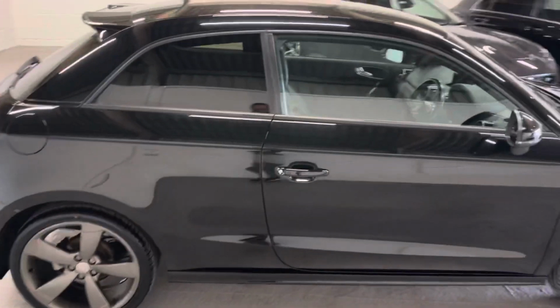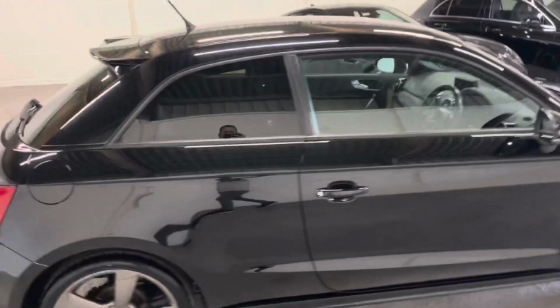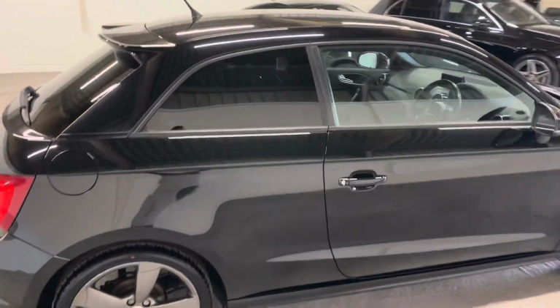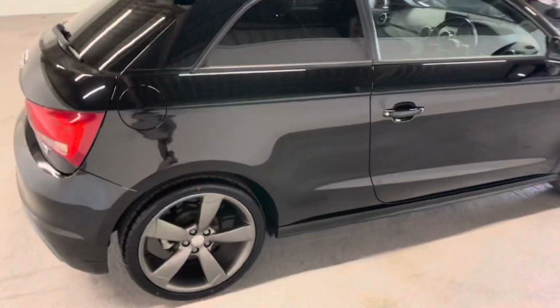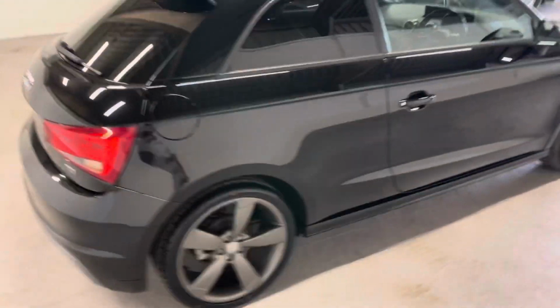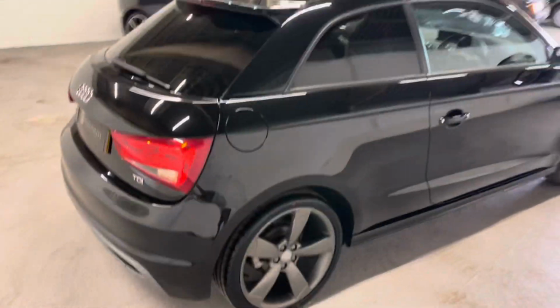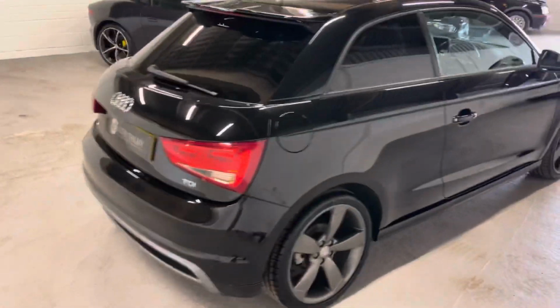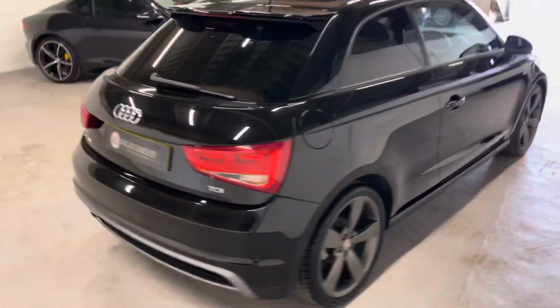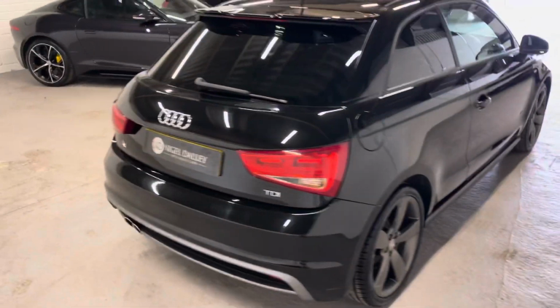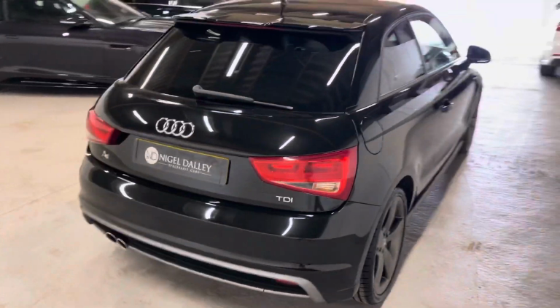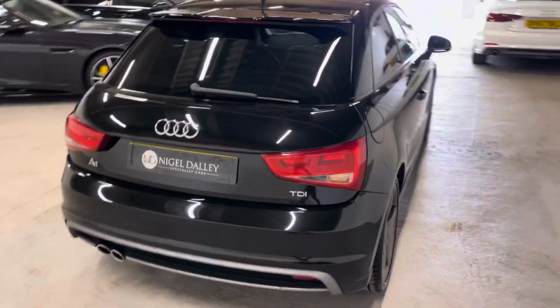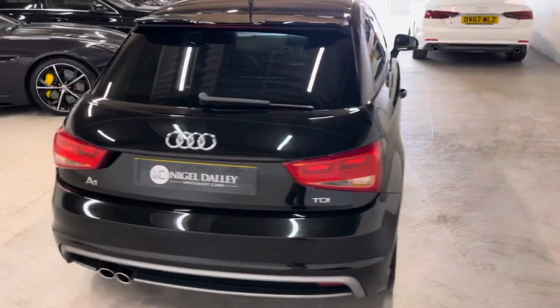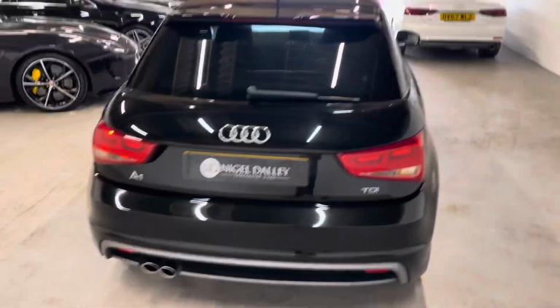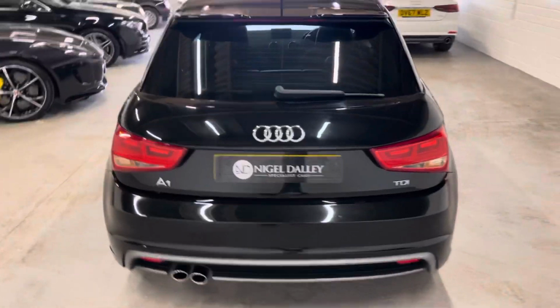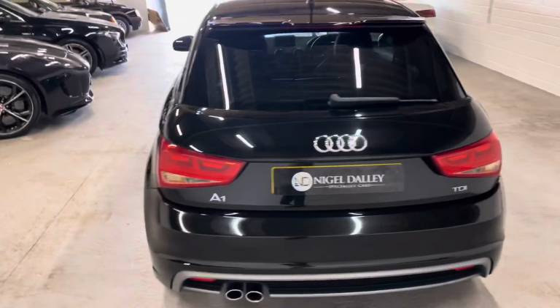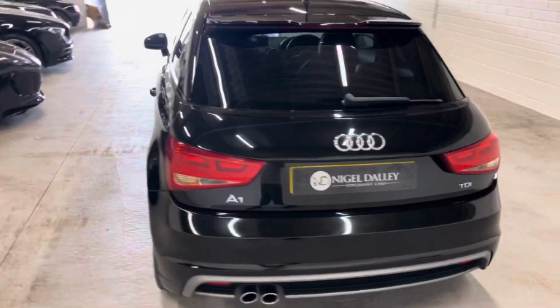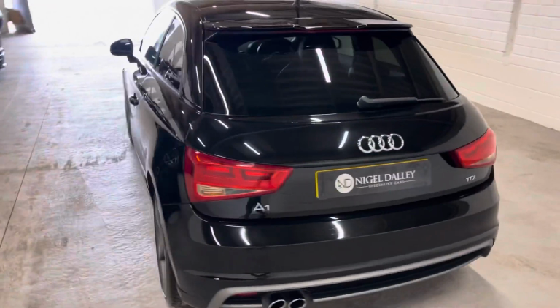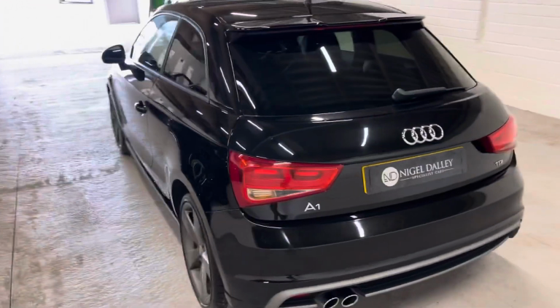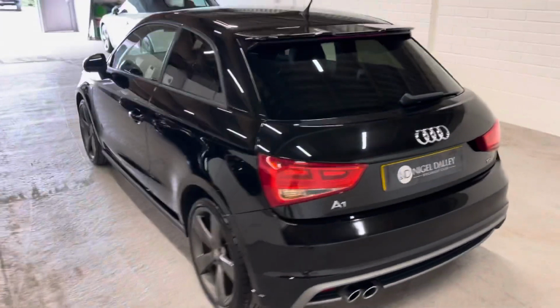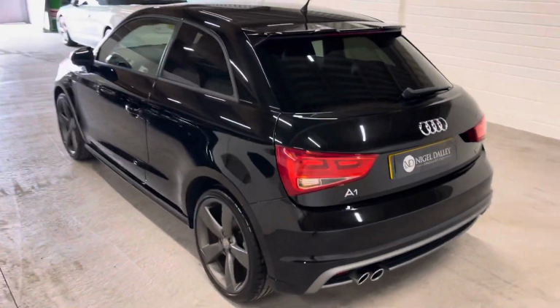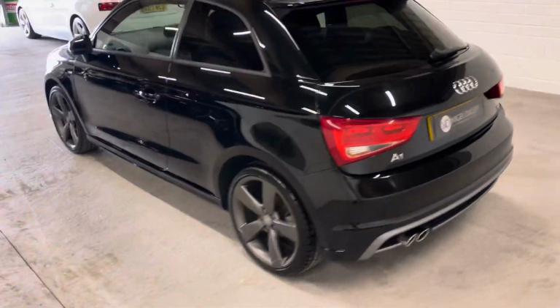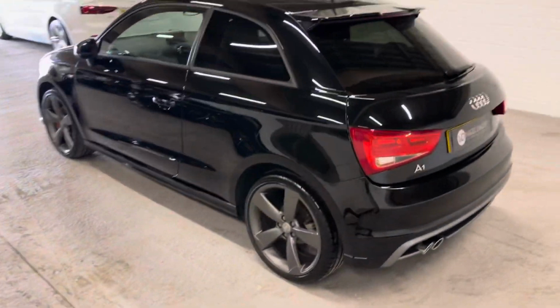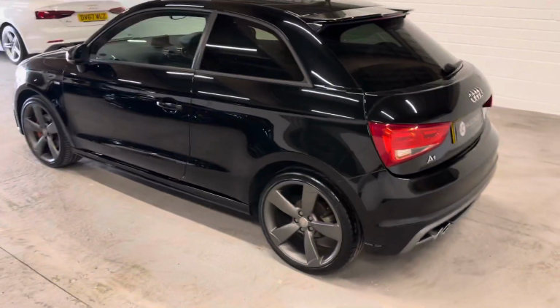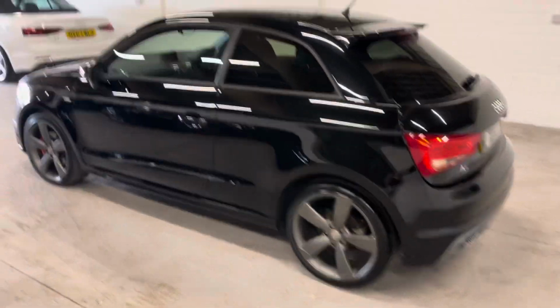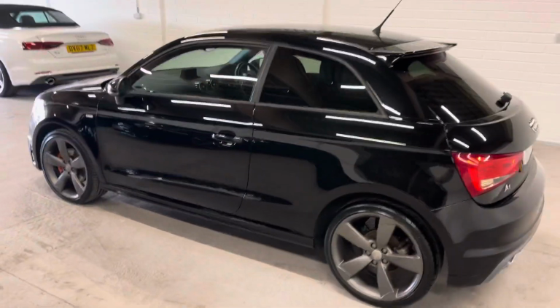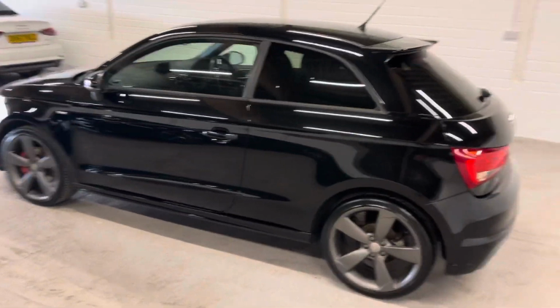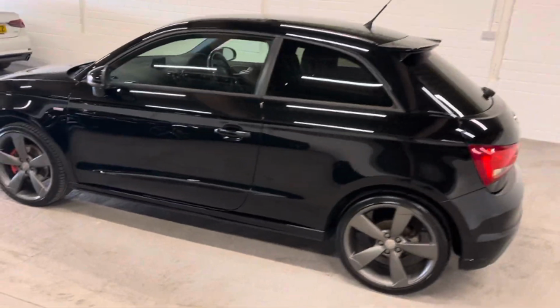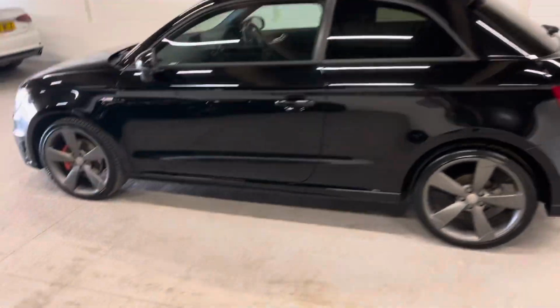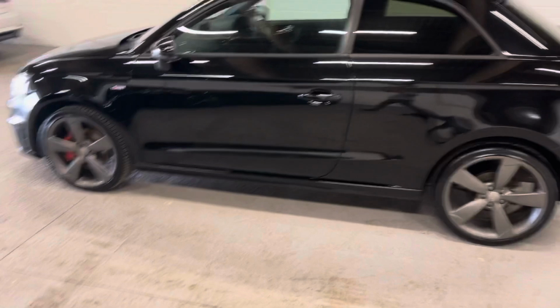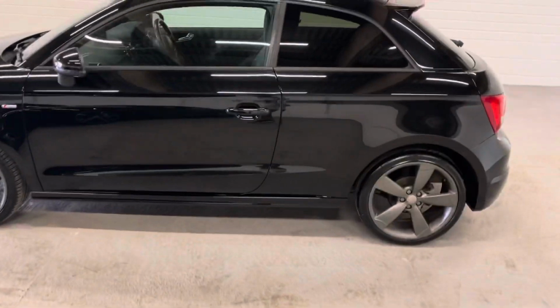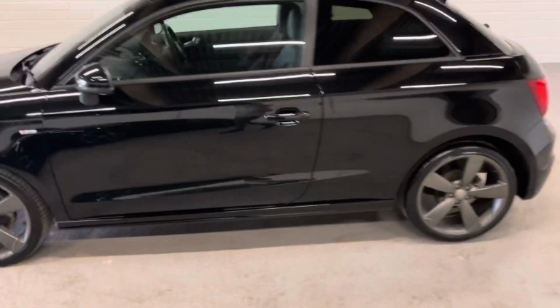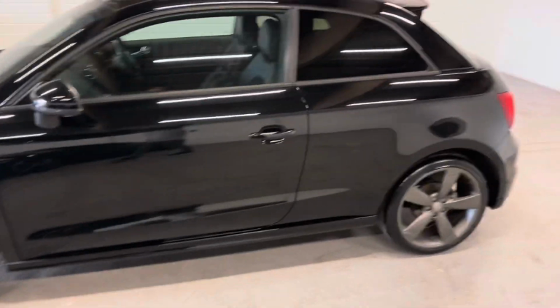As you can hopefully see, there's a fantastic shine to the paint — it's a lovely looking car. Not something I think will hang around very long at all.